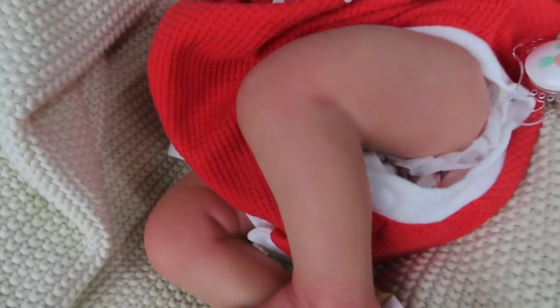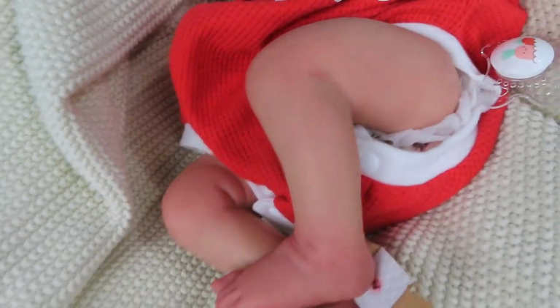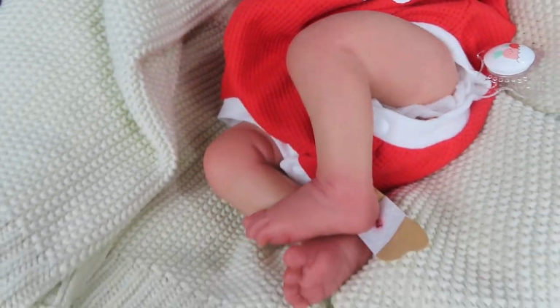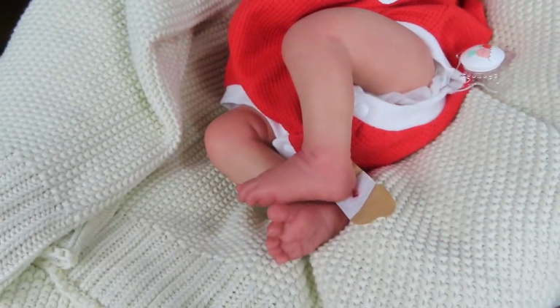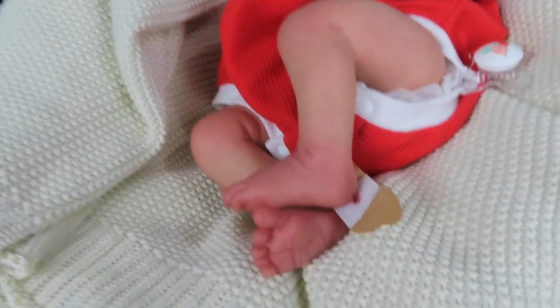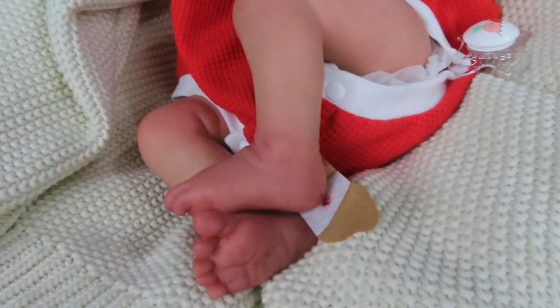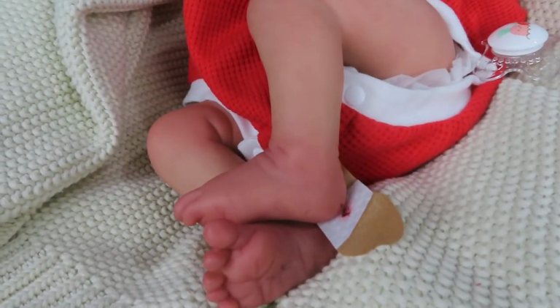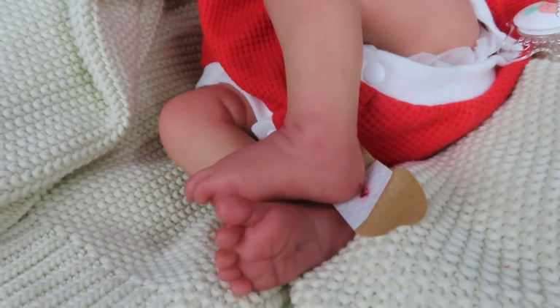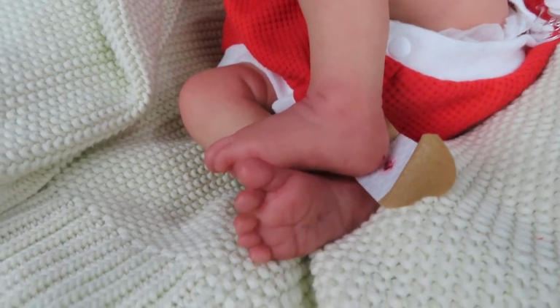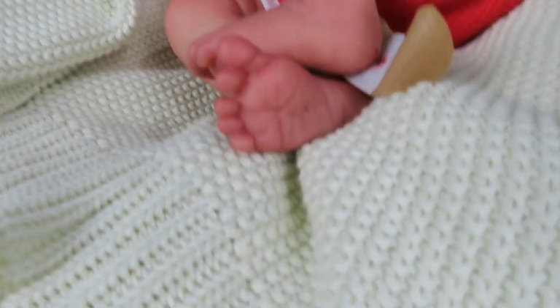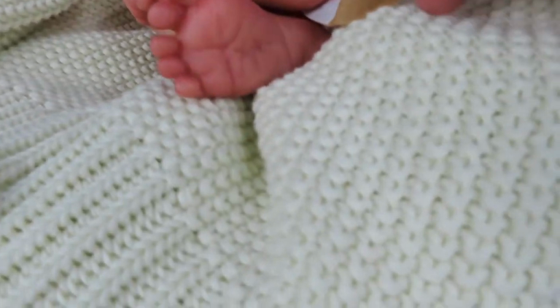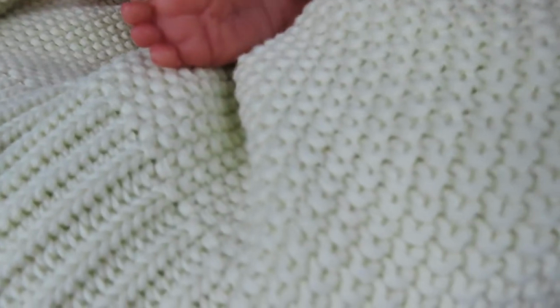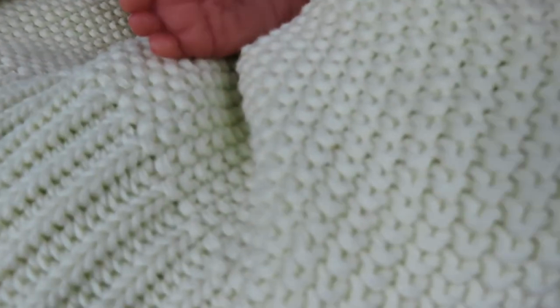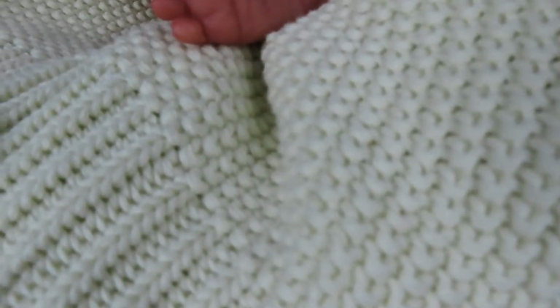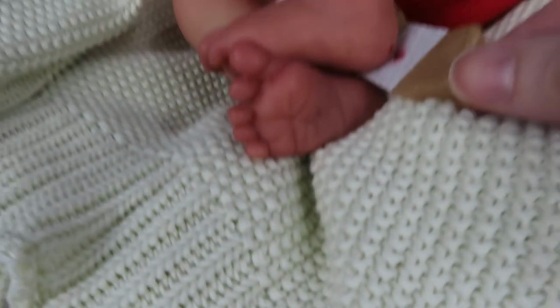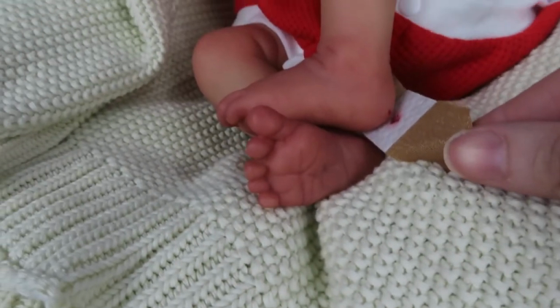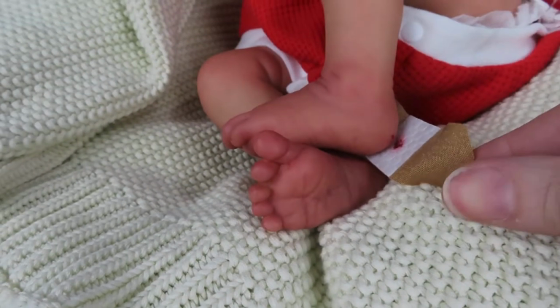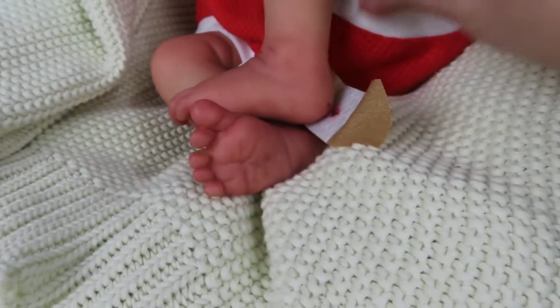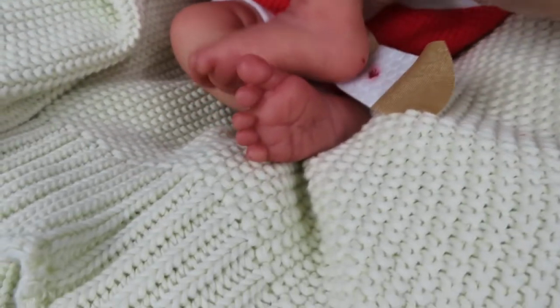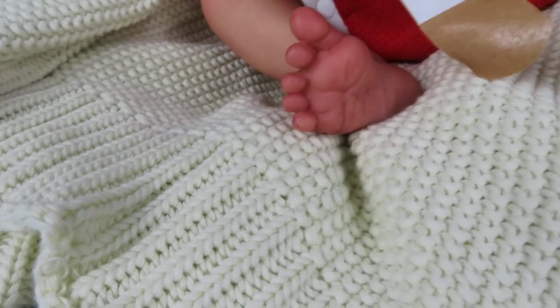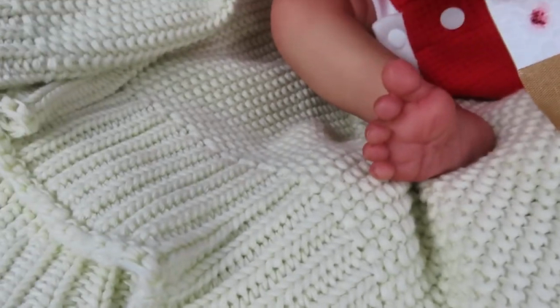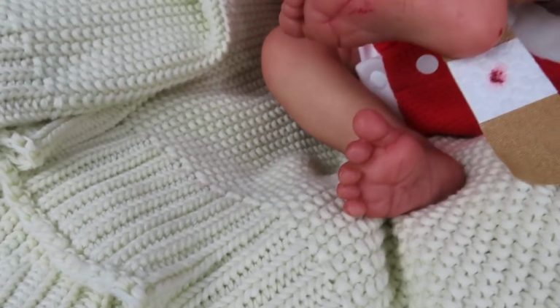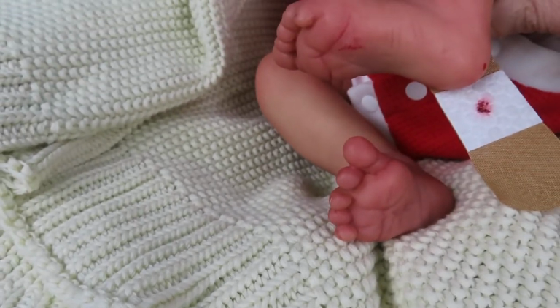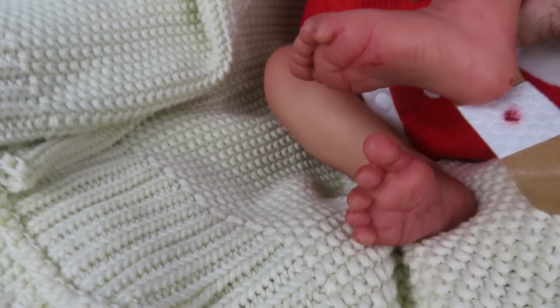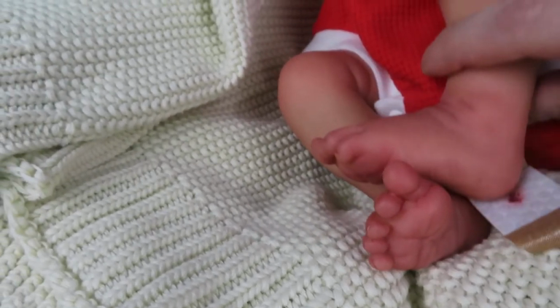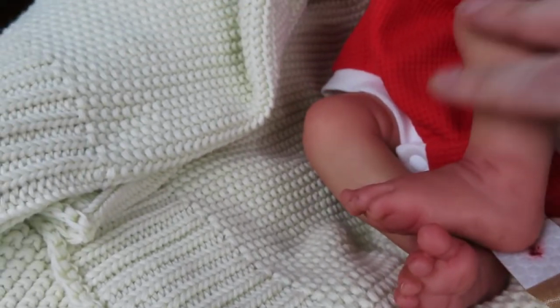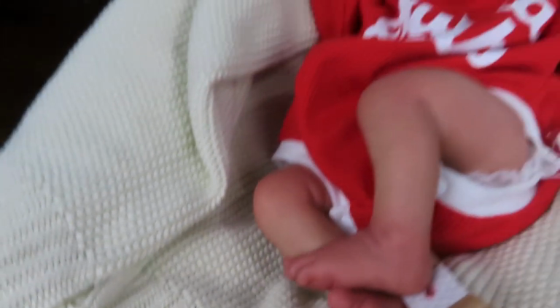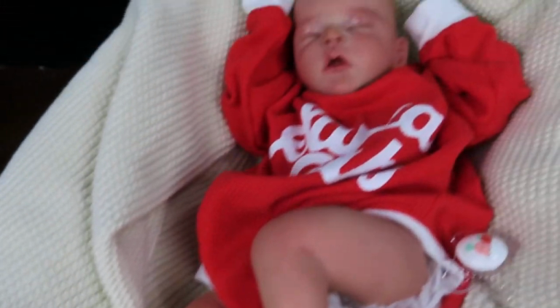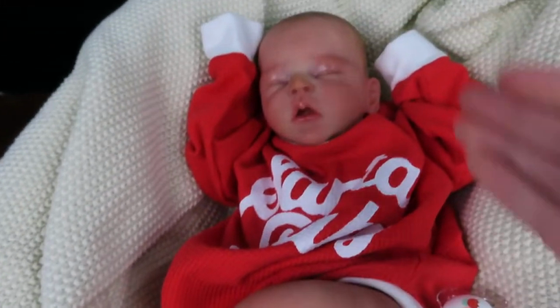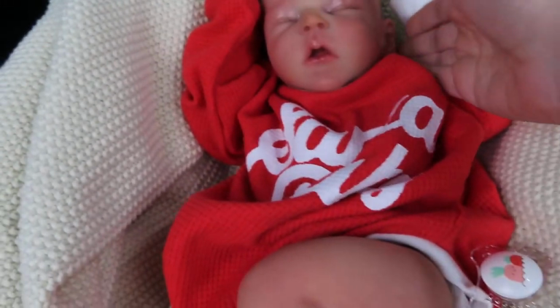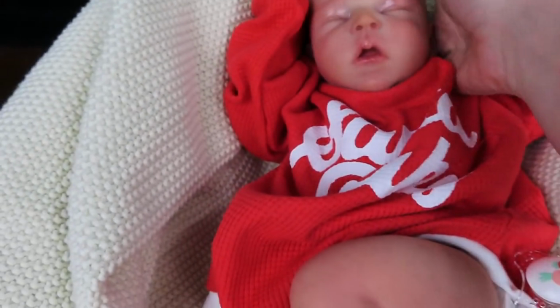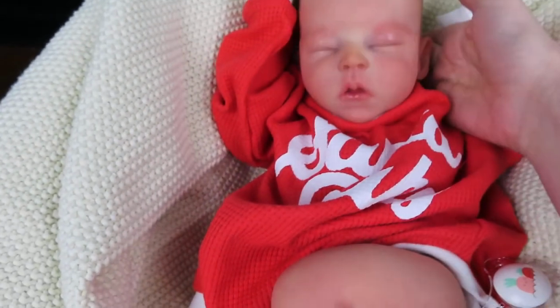I even did the little — I was just taking pictures of her — her little heel prick with her little band-aid, and she has a little scratch at the bottom of her foot too. Just cute little newborn details.